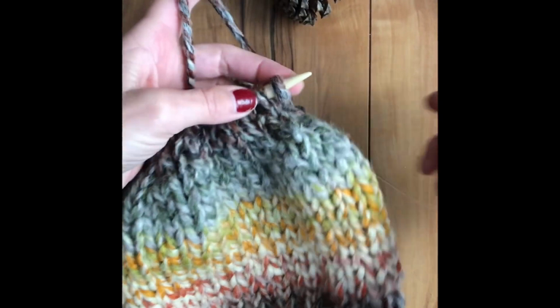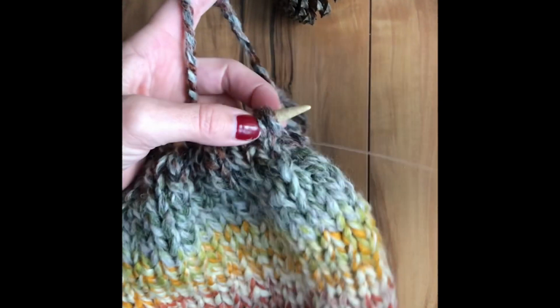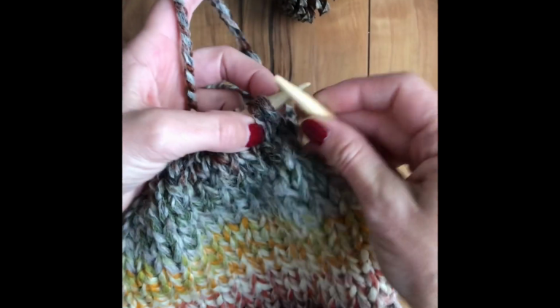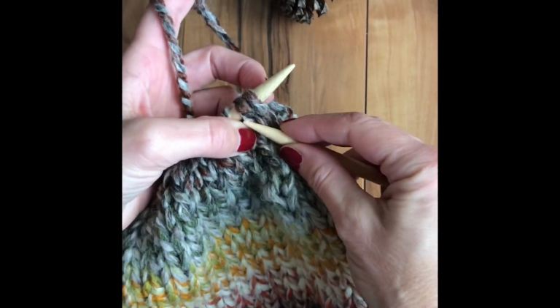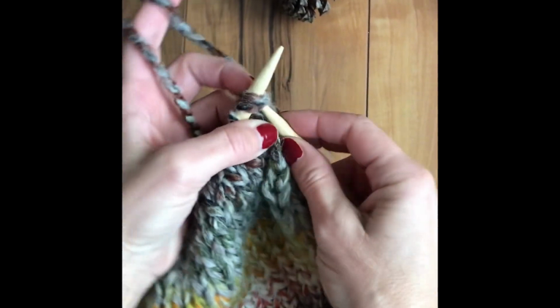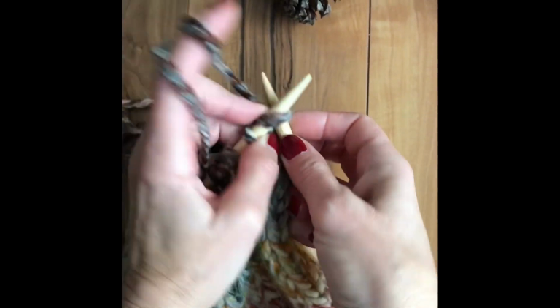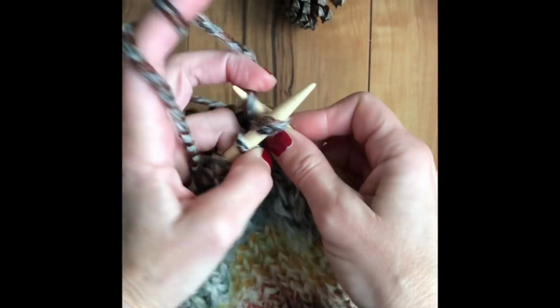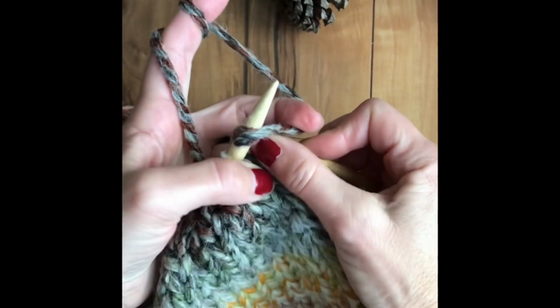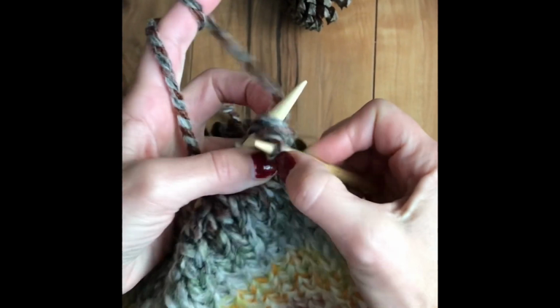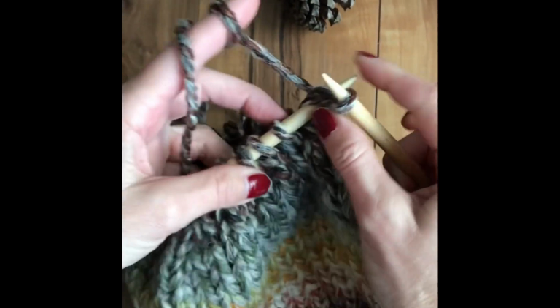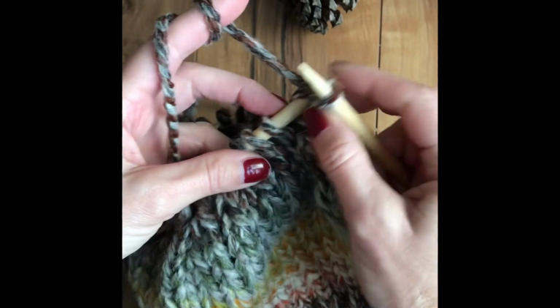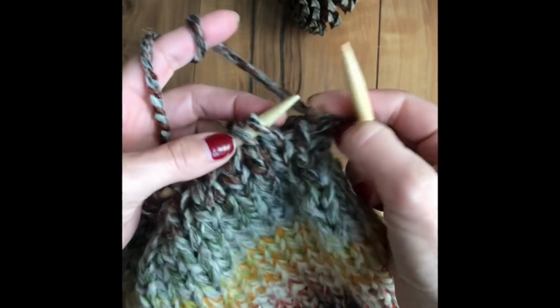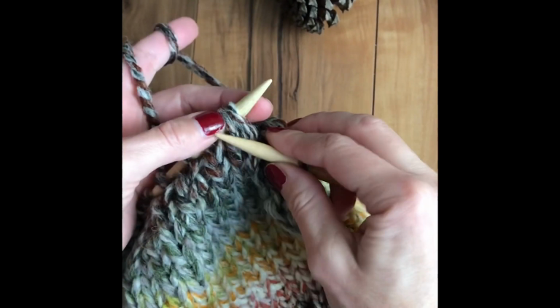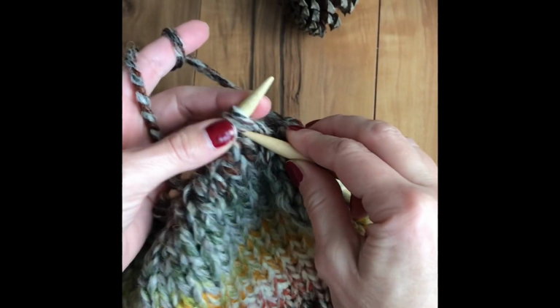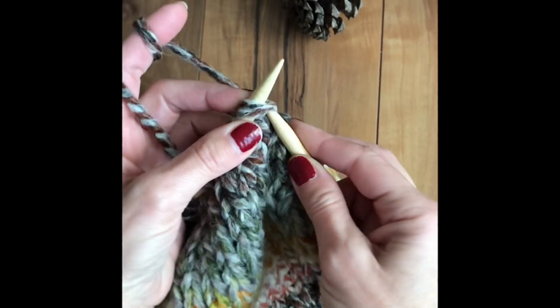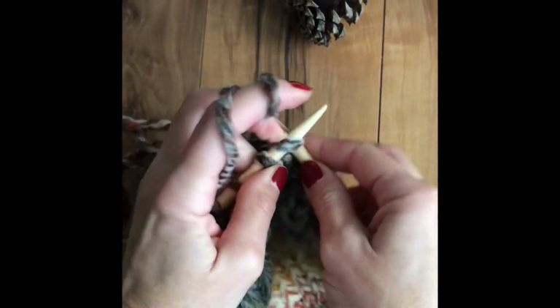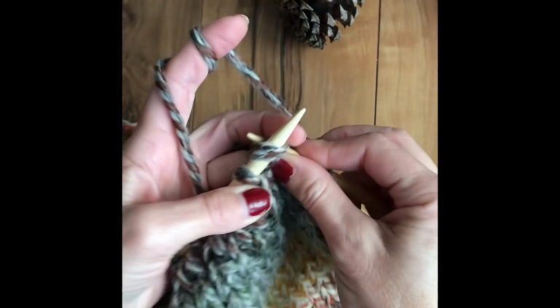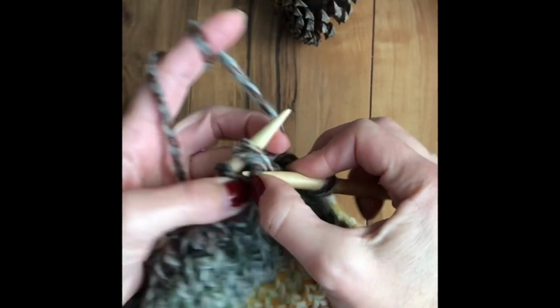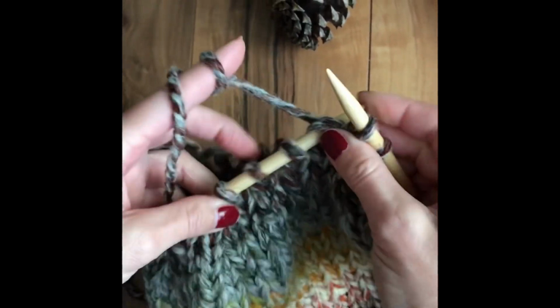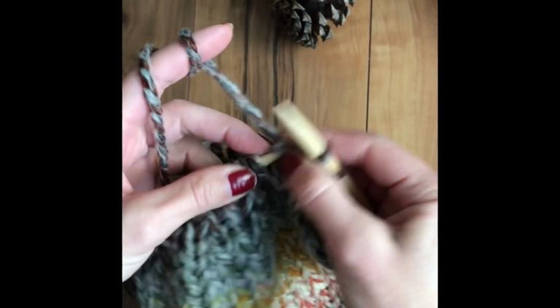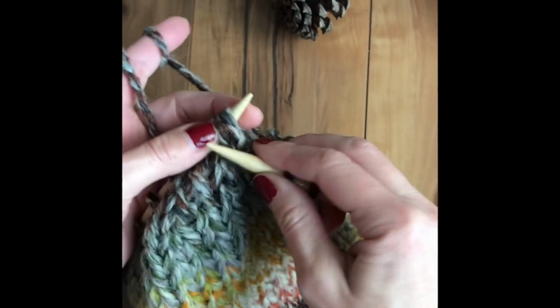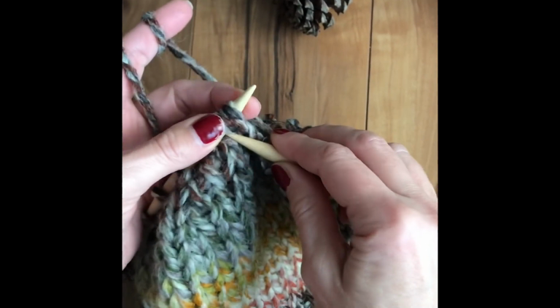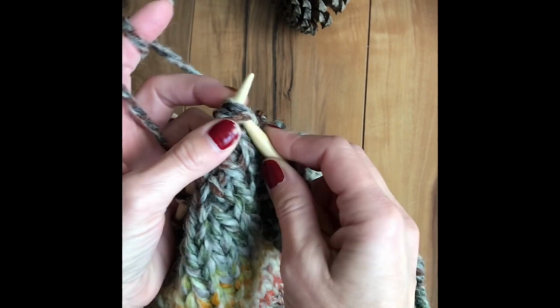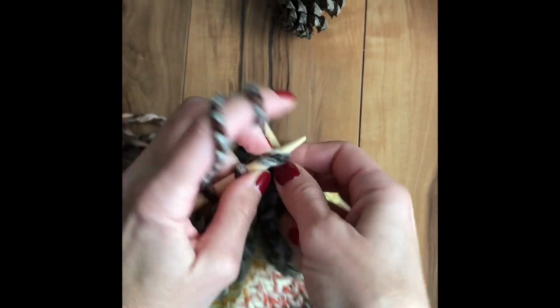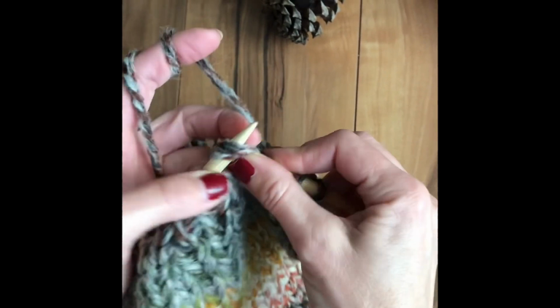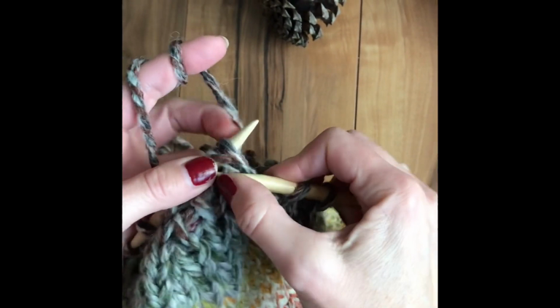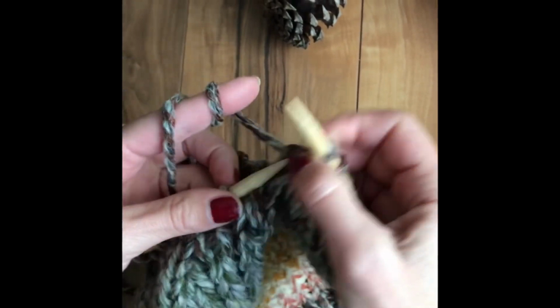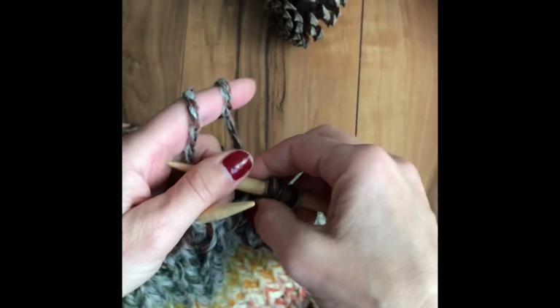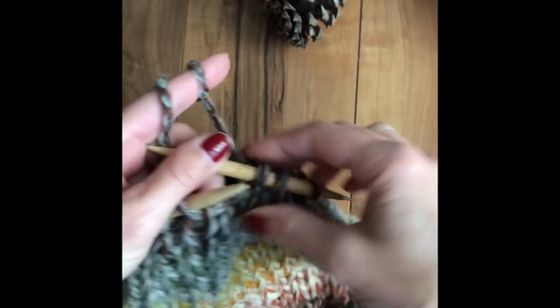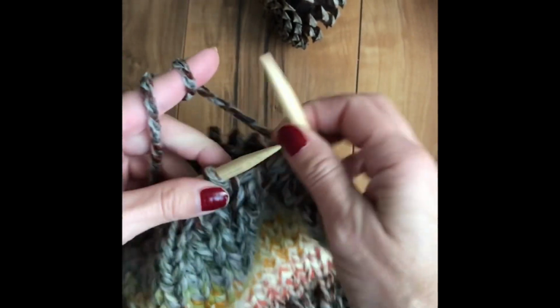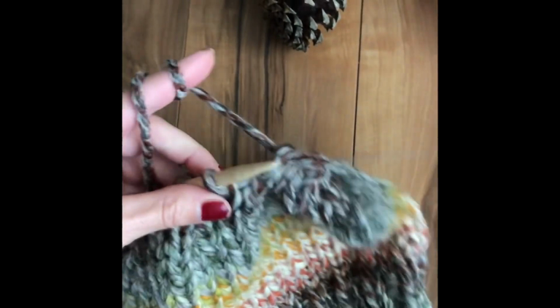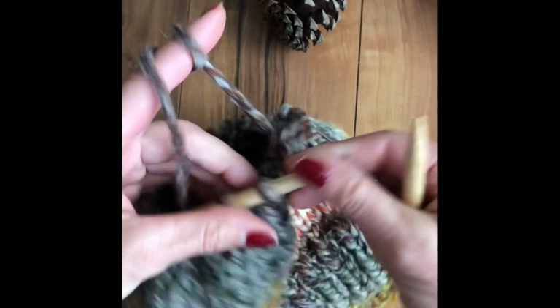So in this row, we're going to knit together two, knit together two, knit together two, all around.